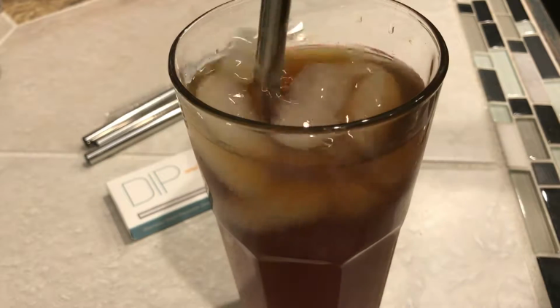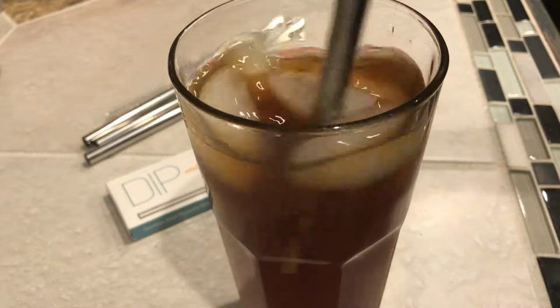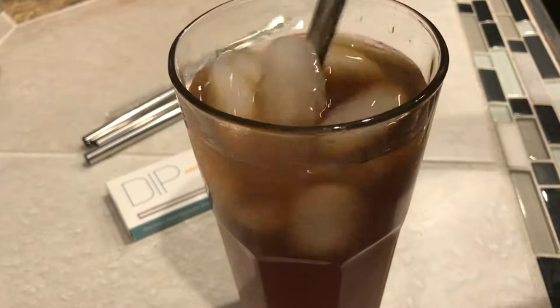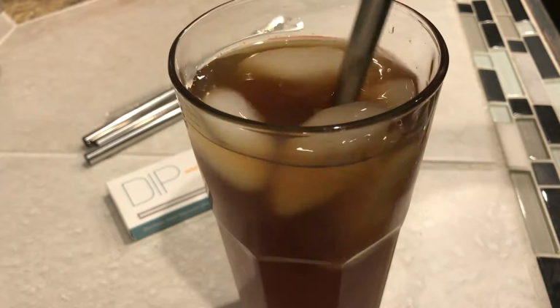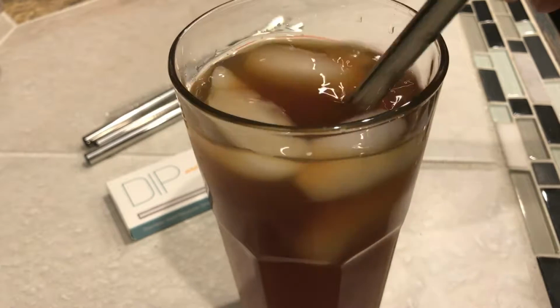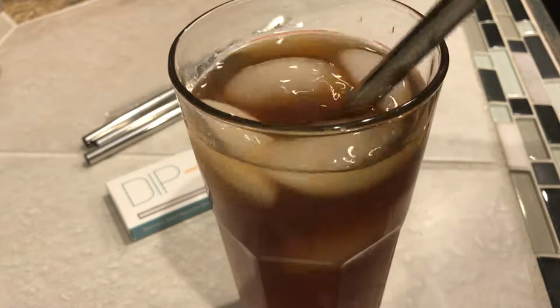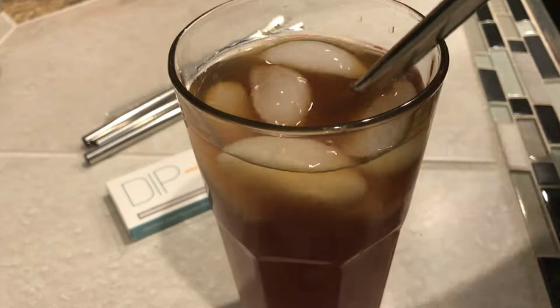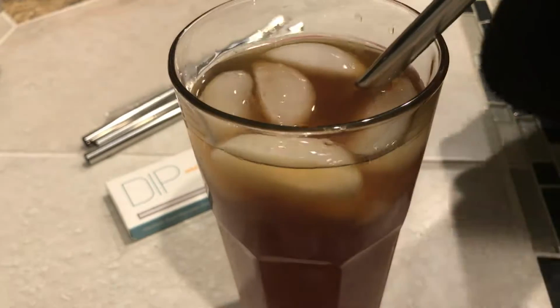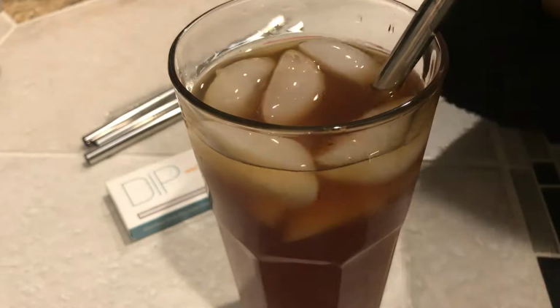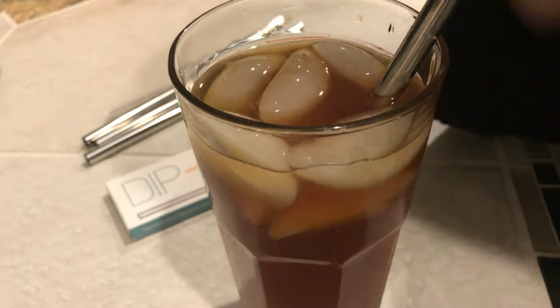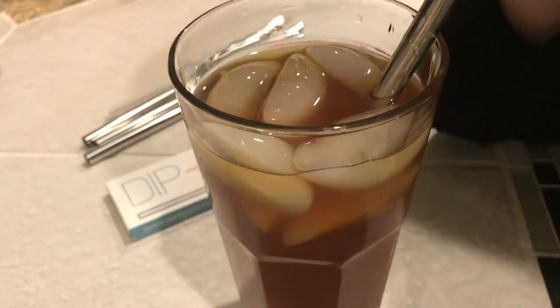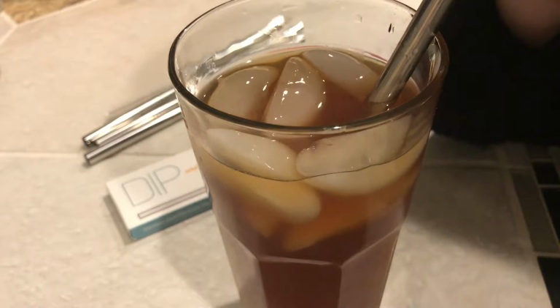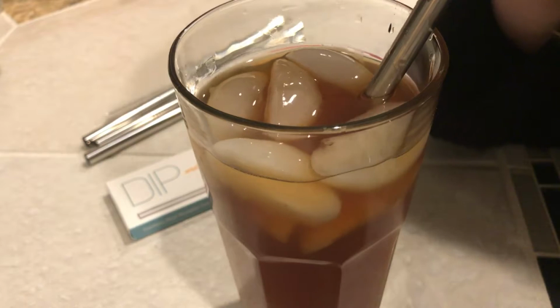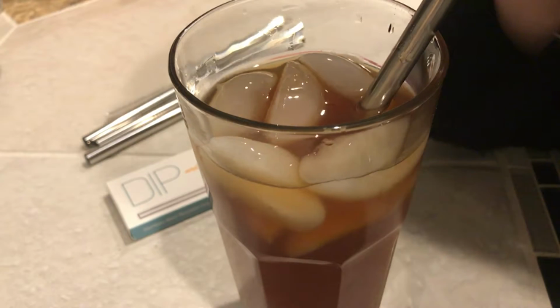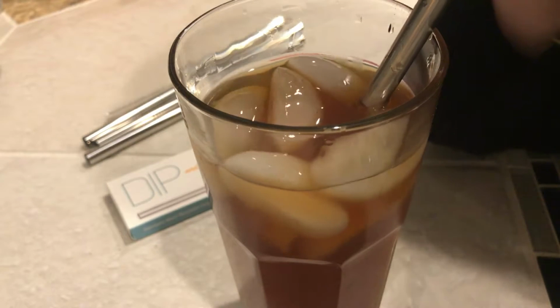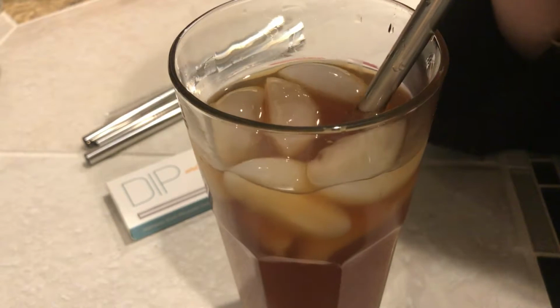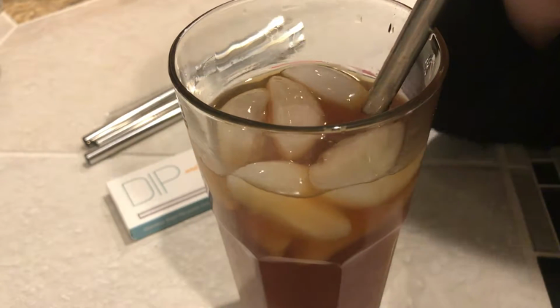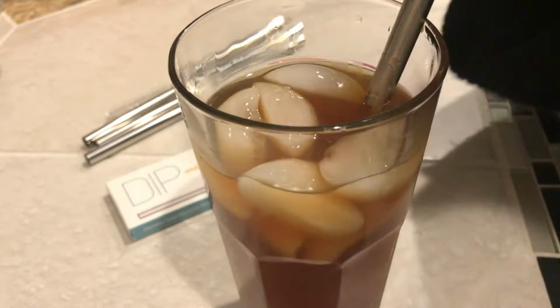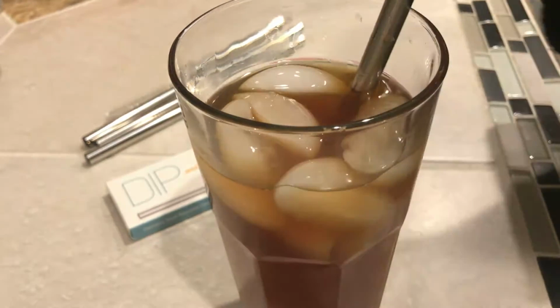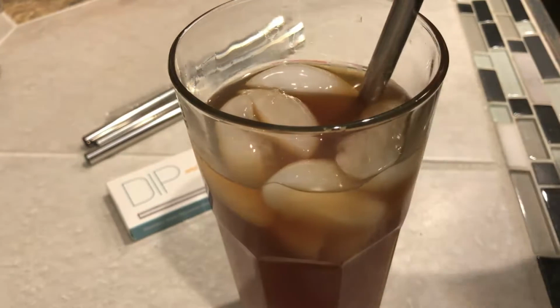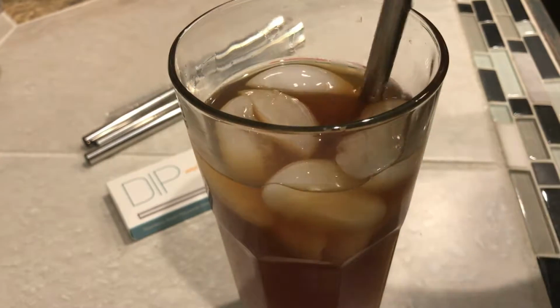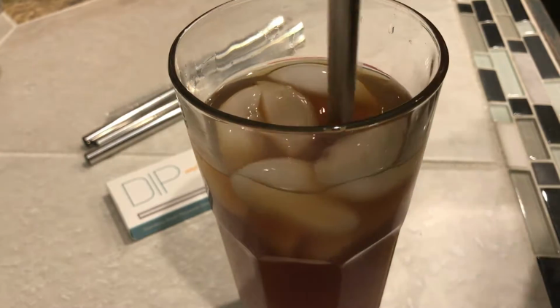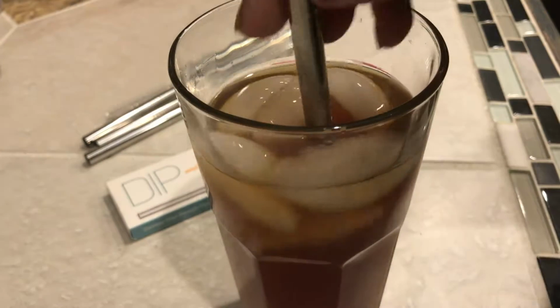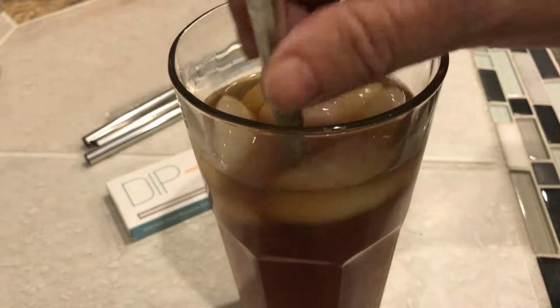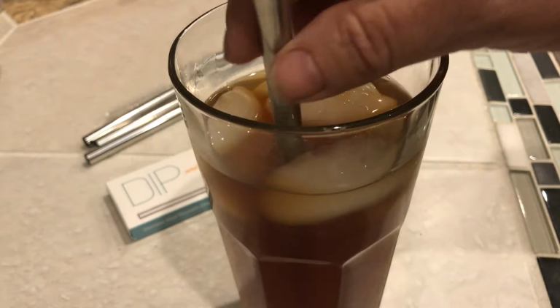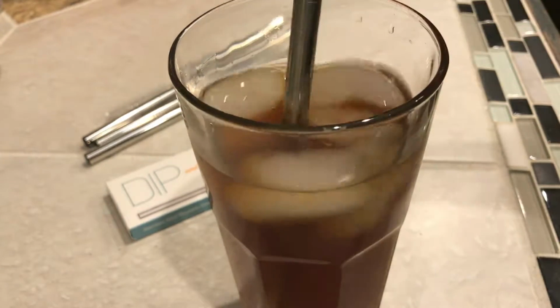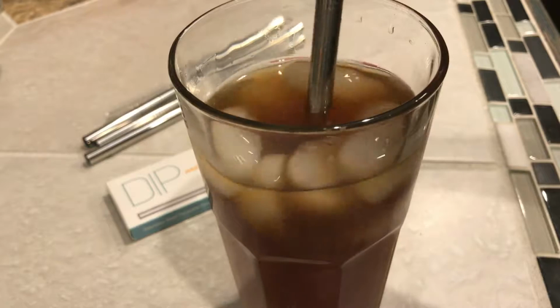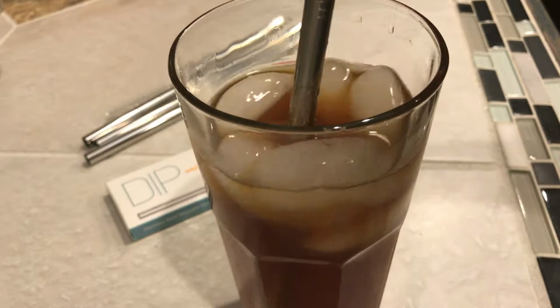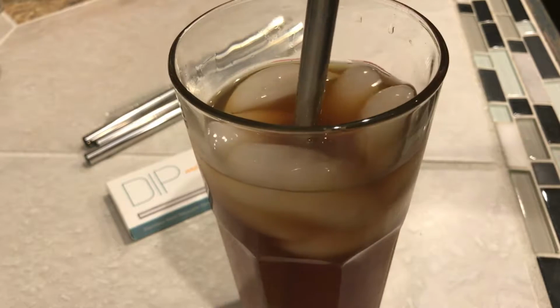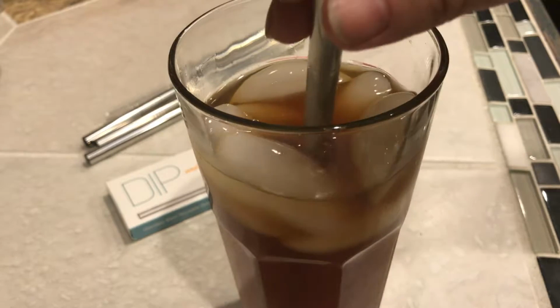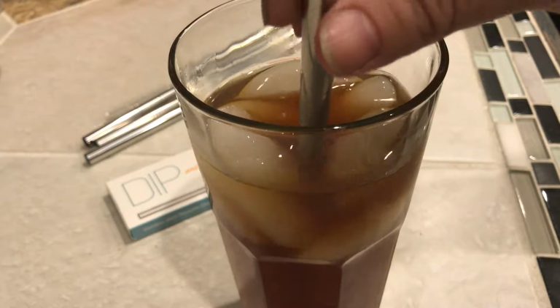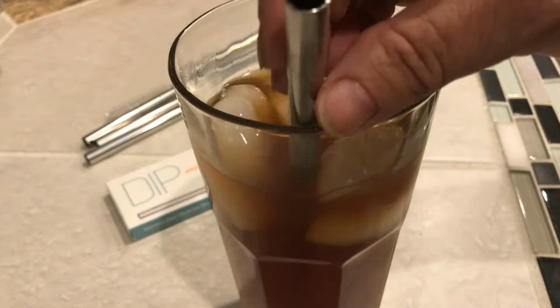And so now I'm going to go ahead and try out my refreshing iced tea that I just made, and we'll see what happens. Wow — it does make the drink seem colder. It's pretty good.